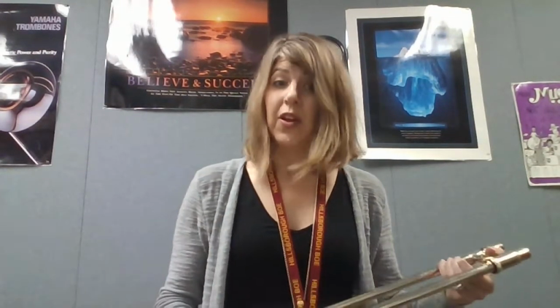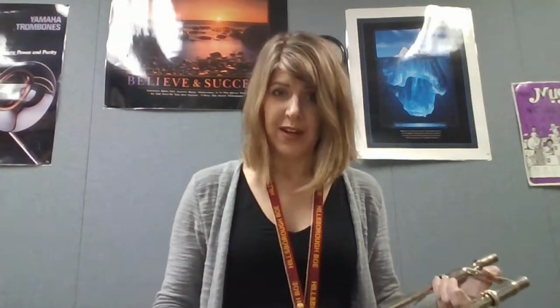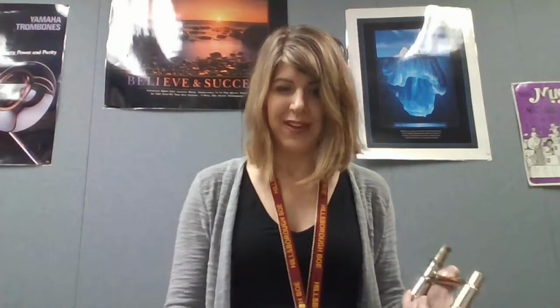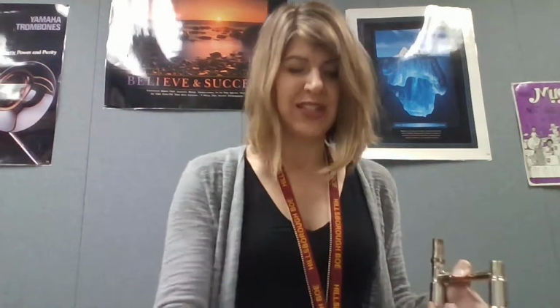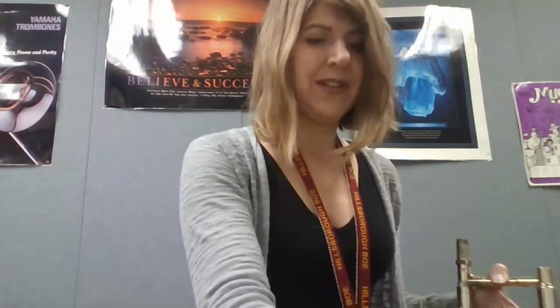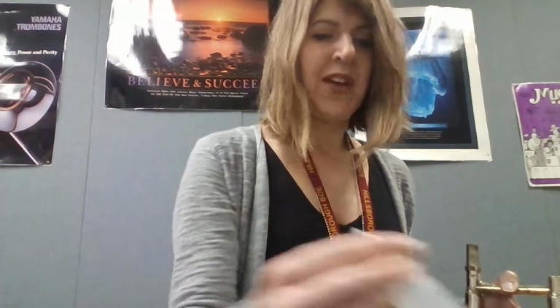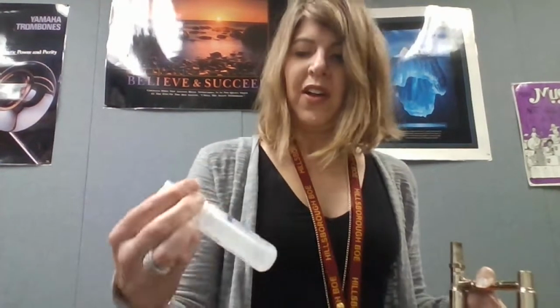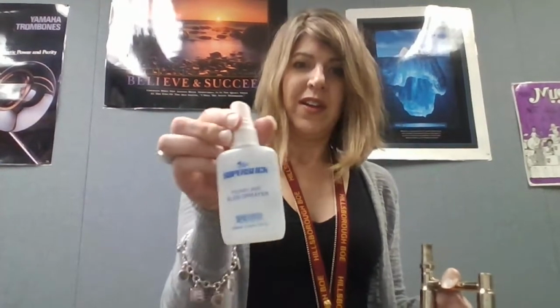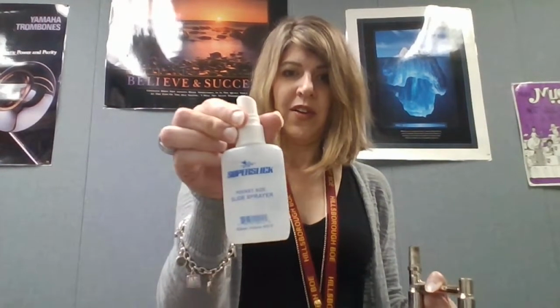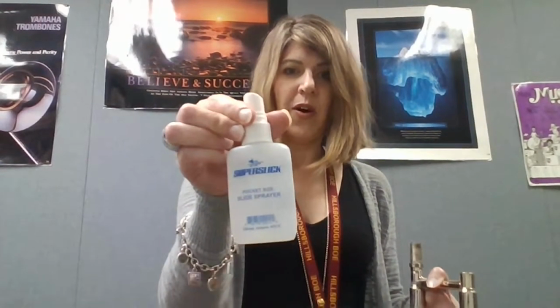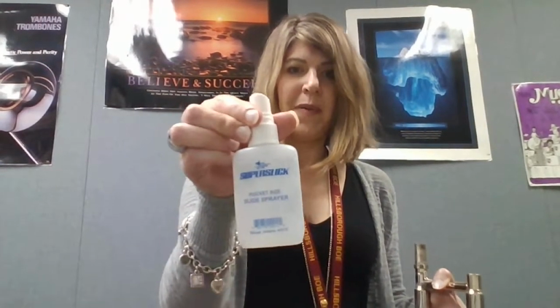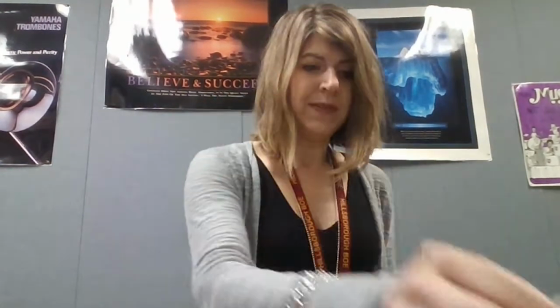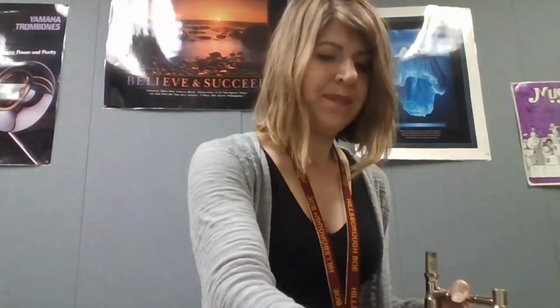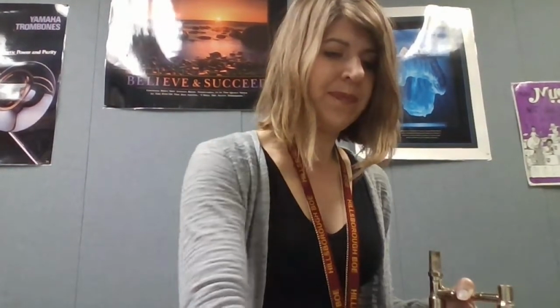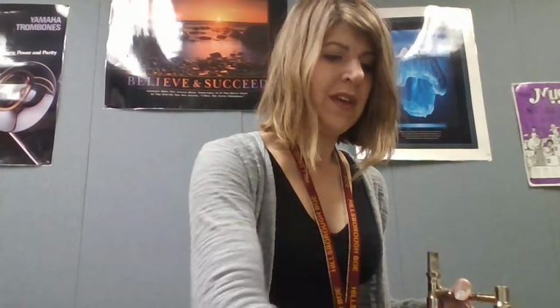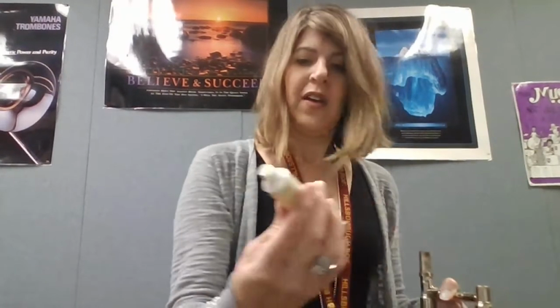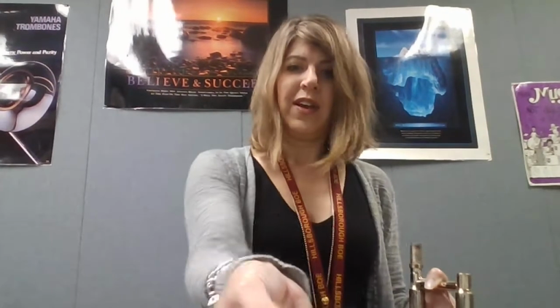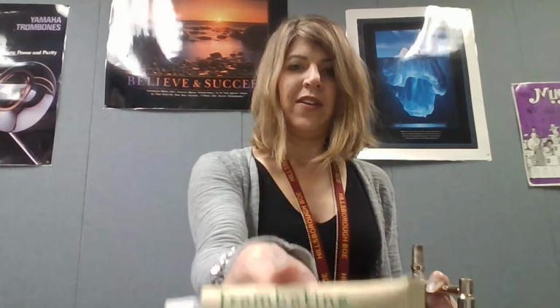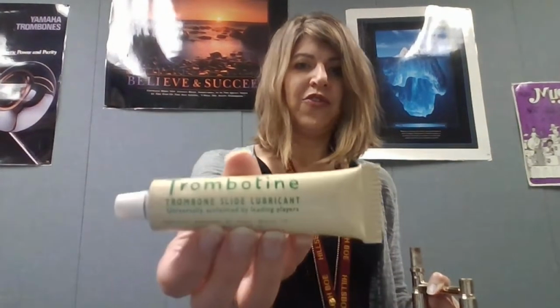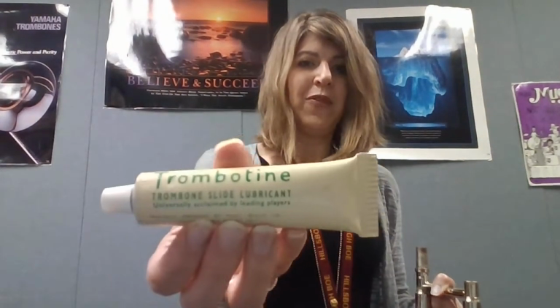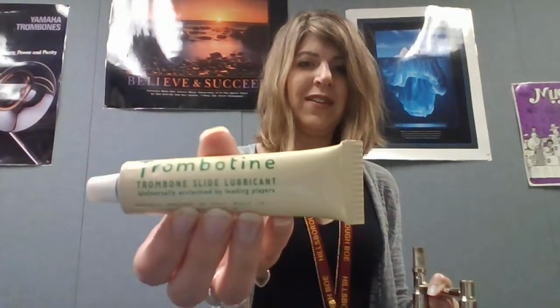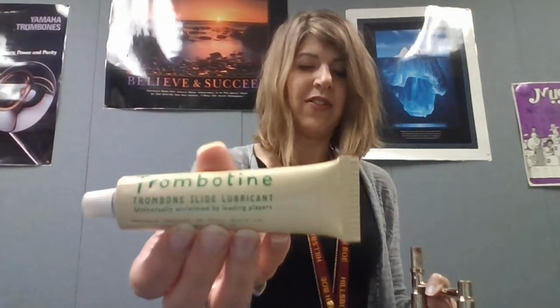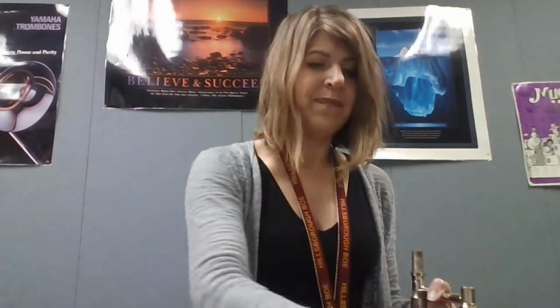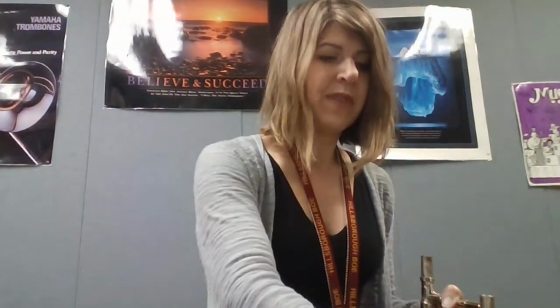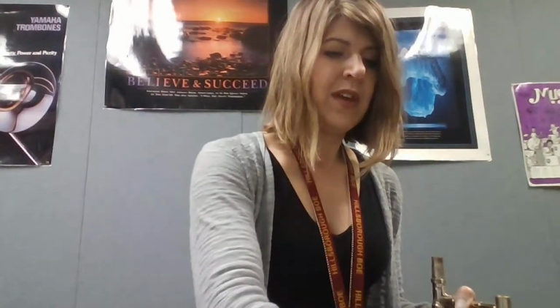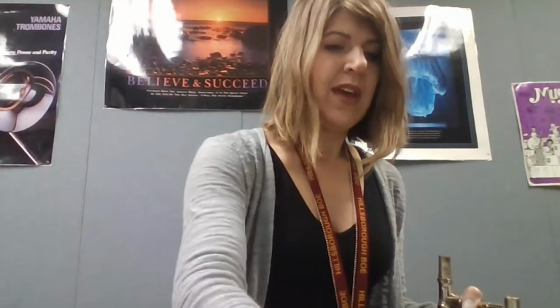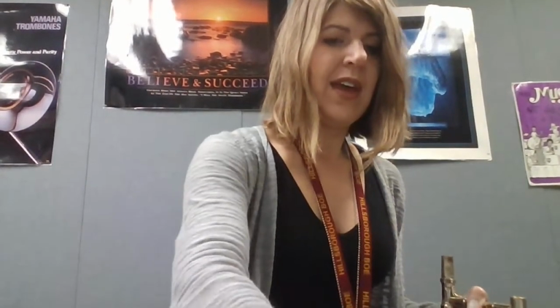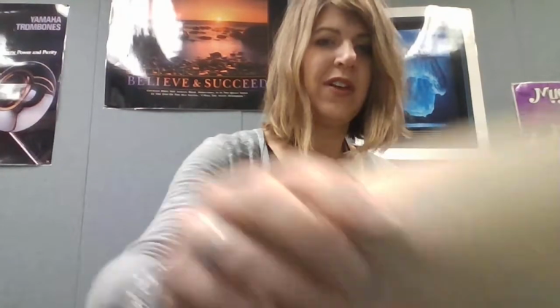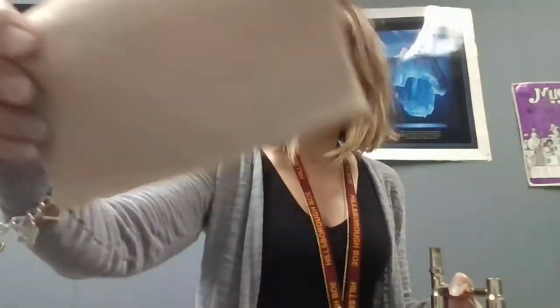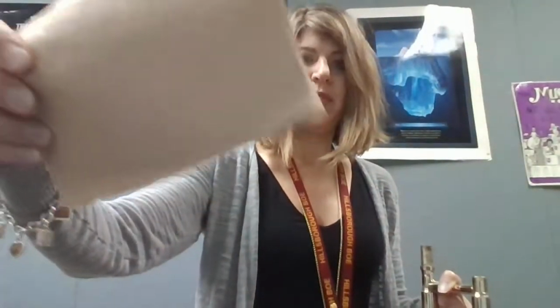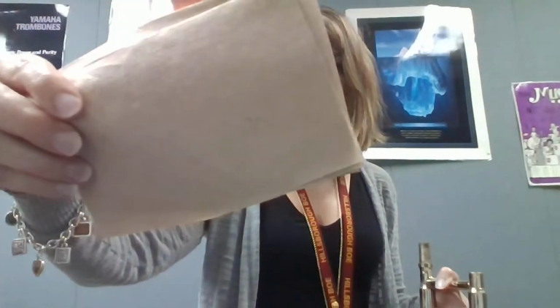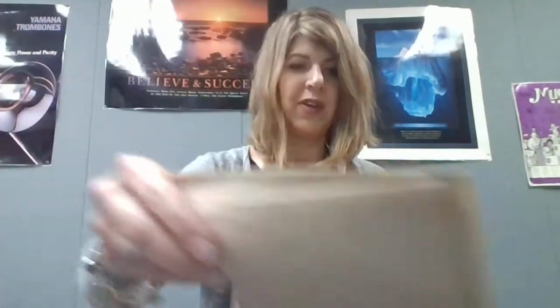You're gonna need a couple of things to get started. You're gonna need your water spray bottle, your trombone slide cream, and some paper towels.